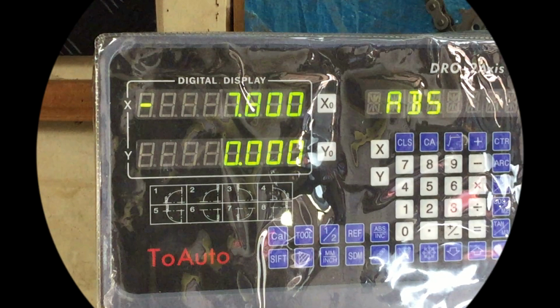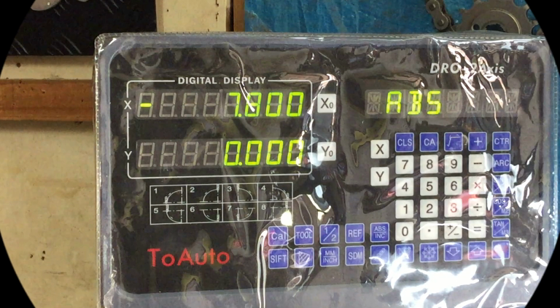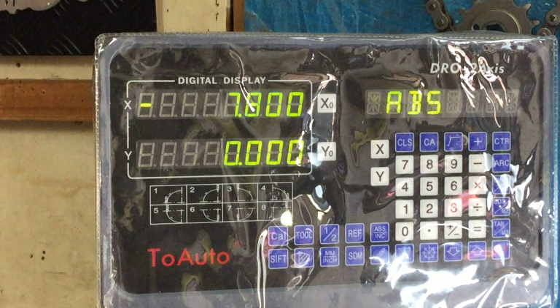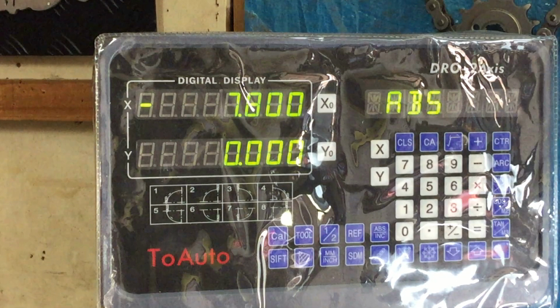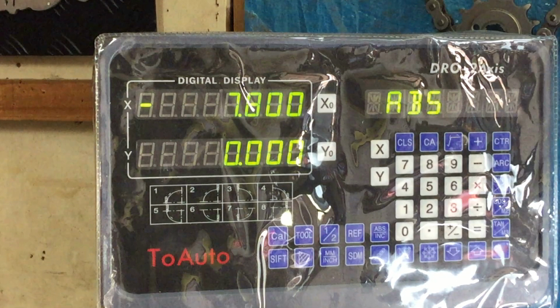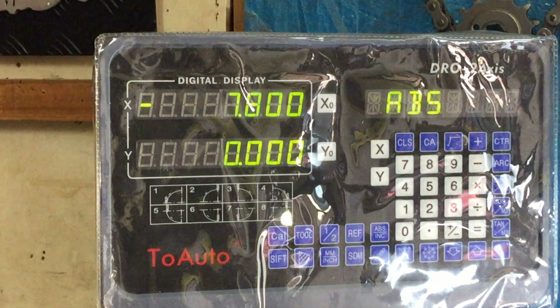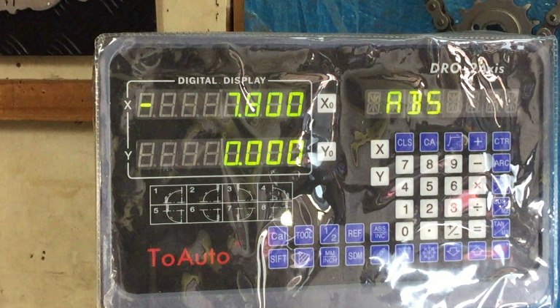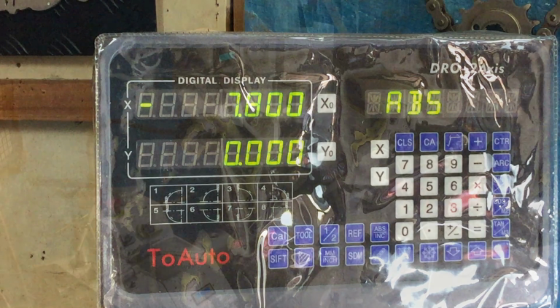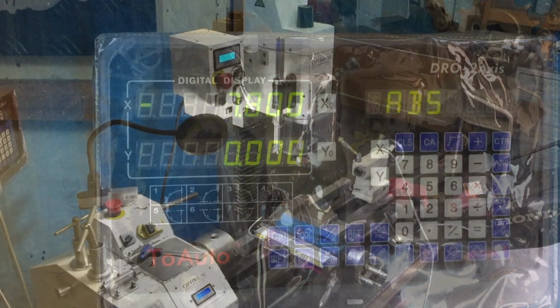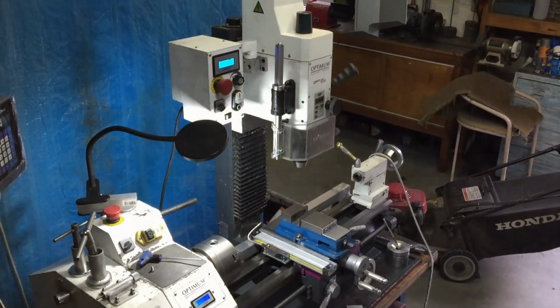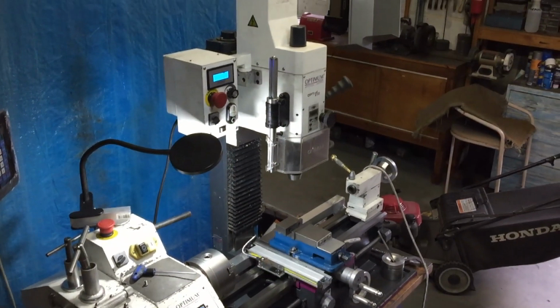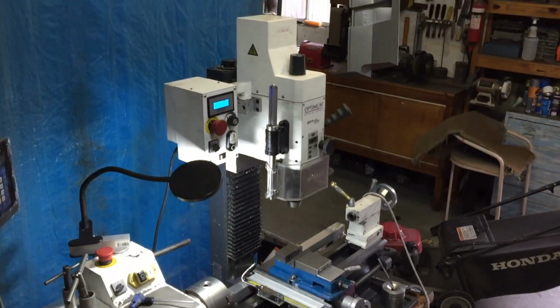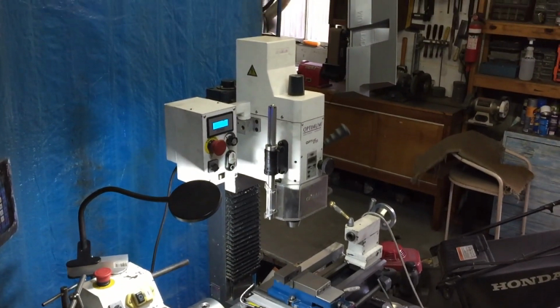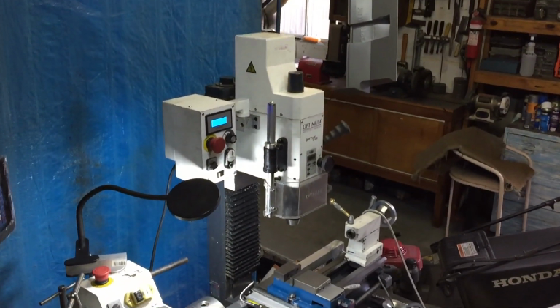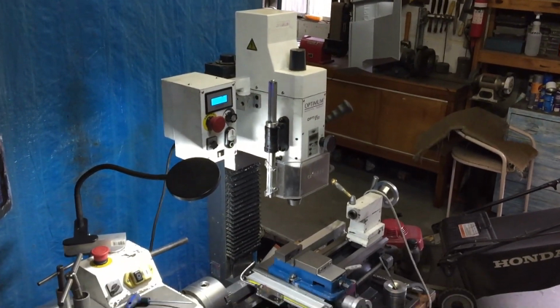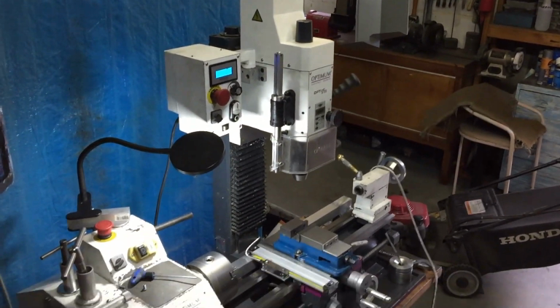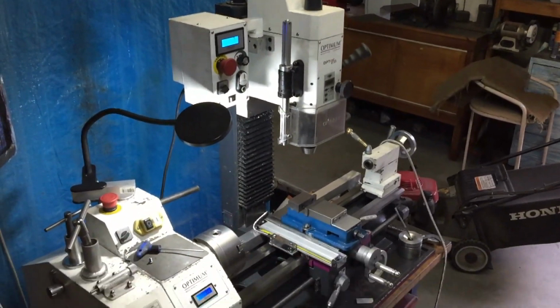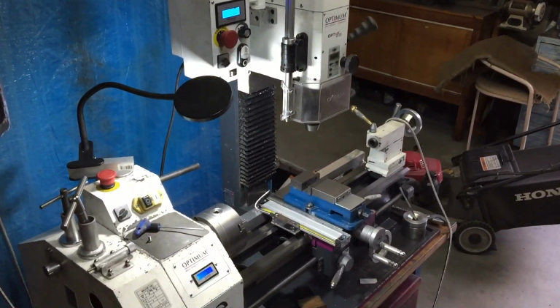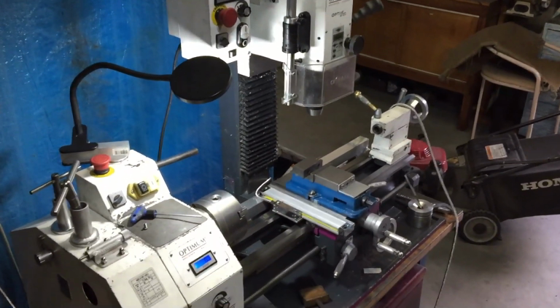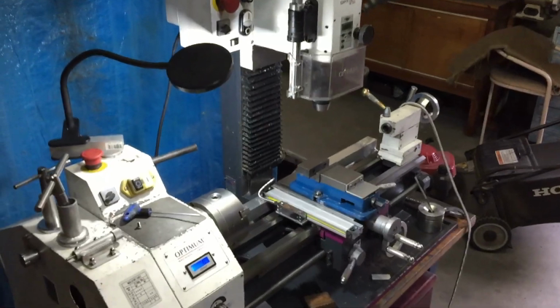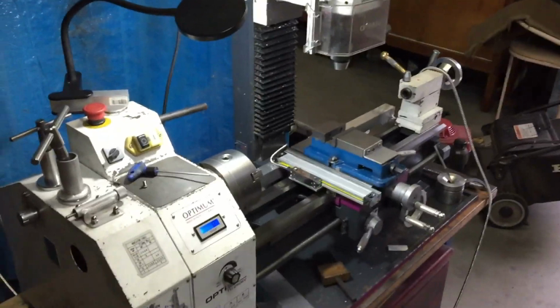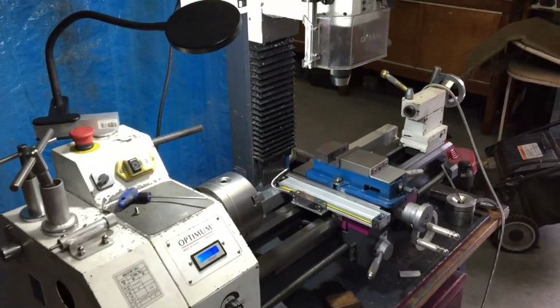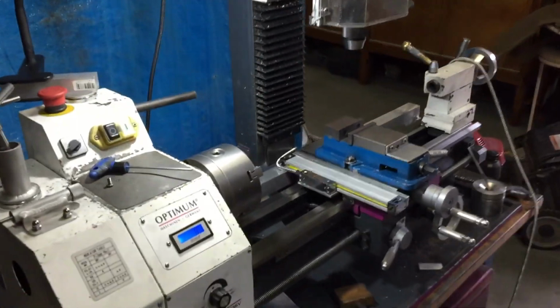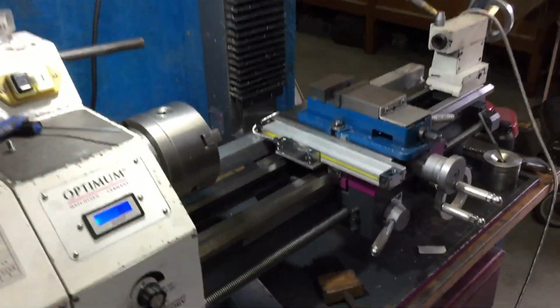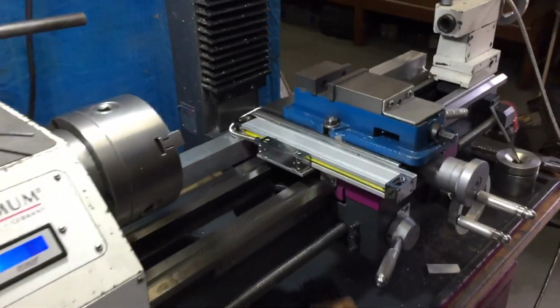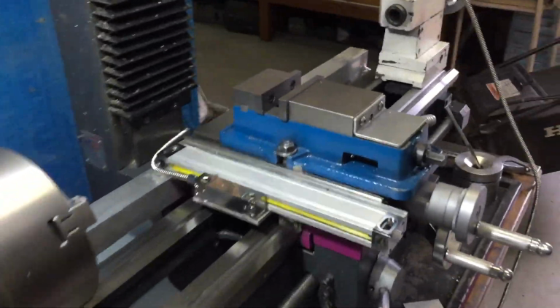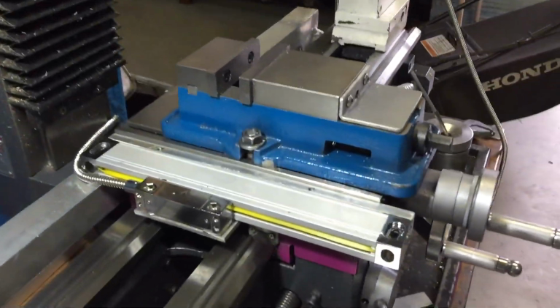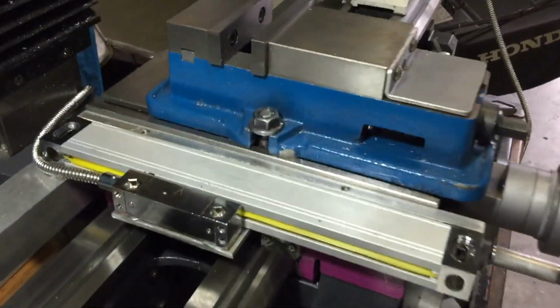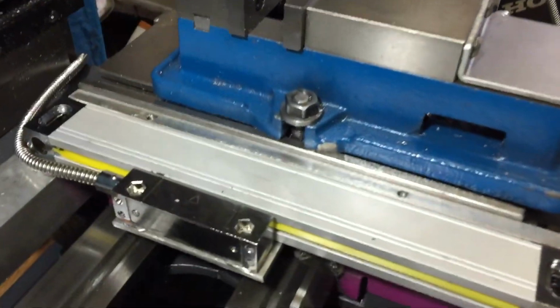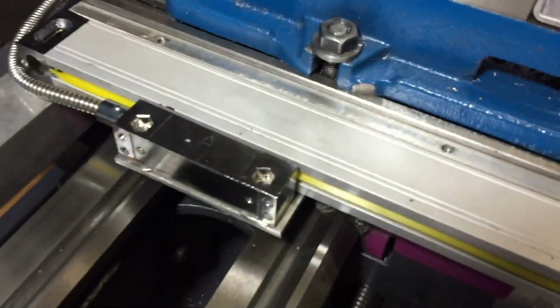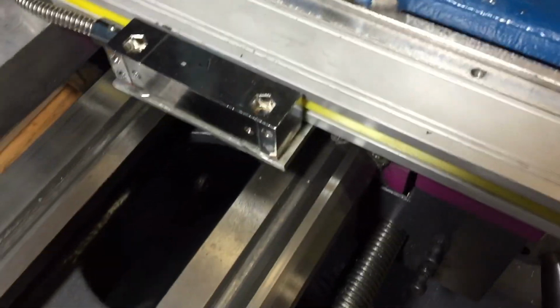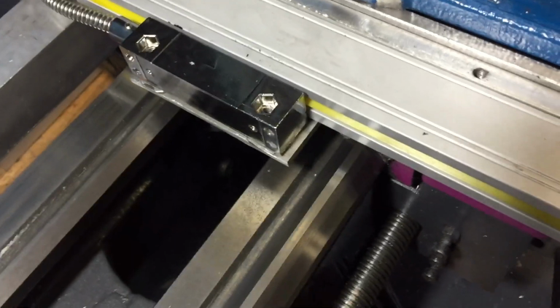I've just purchased a digital readout for my hobby lathe and mill combination. I'm the first to admit that I know nothing about this sort of technology, but I've managed to start installing it.